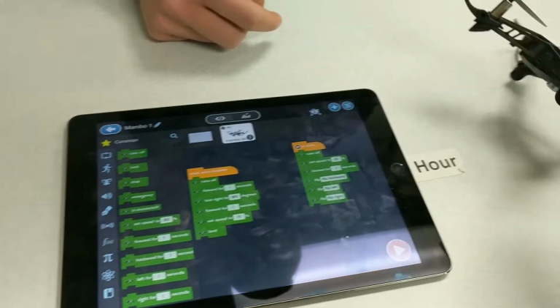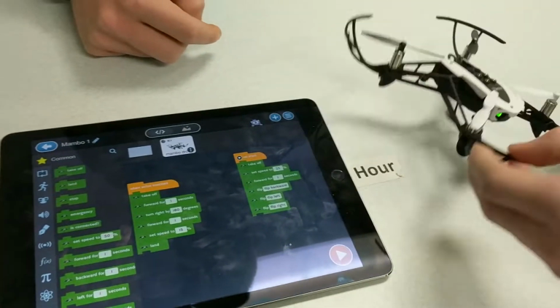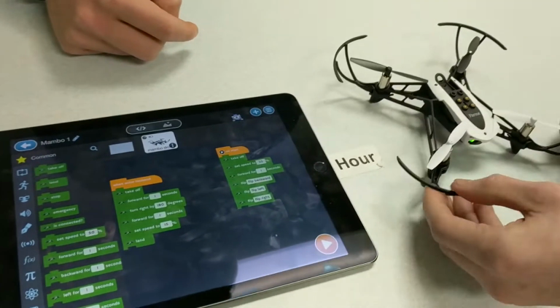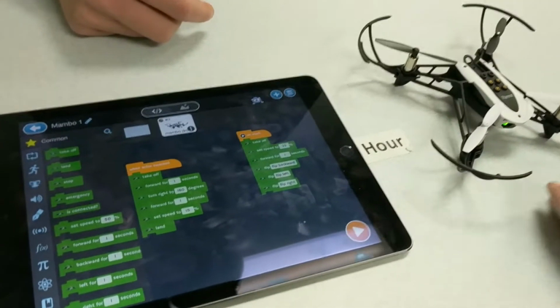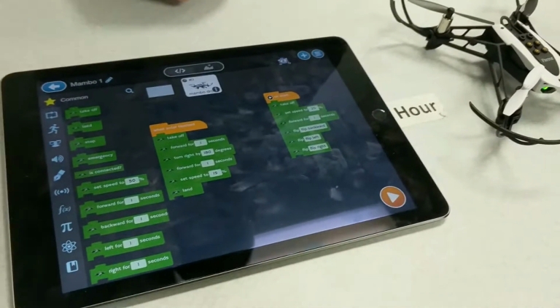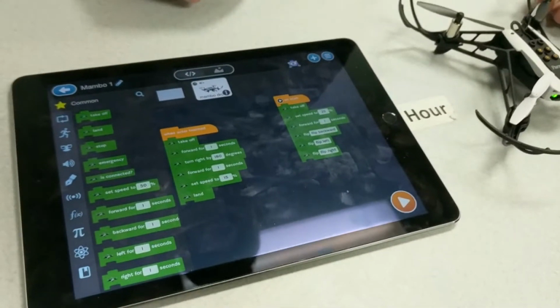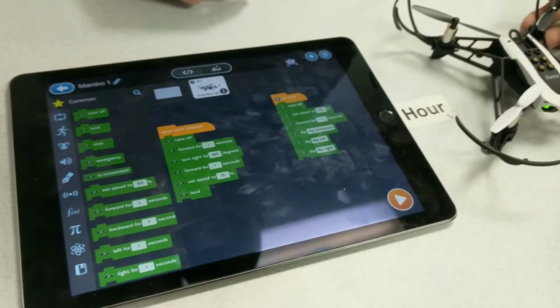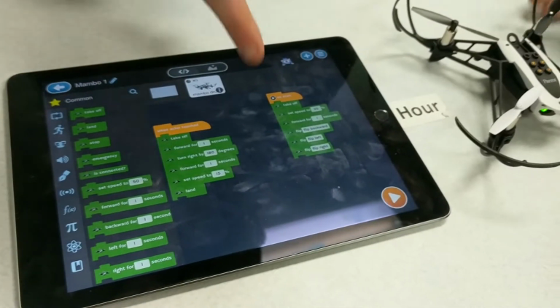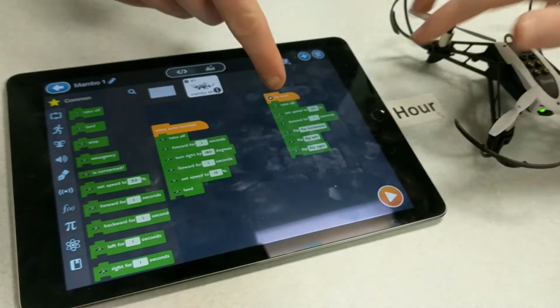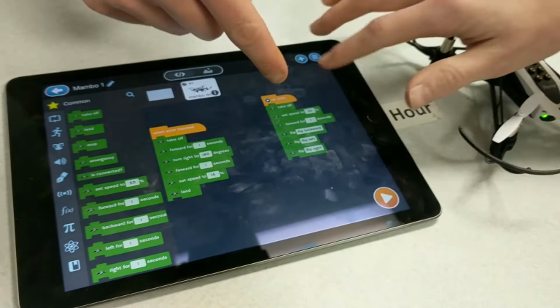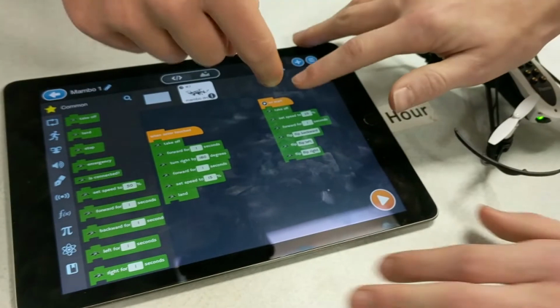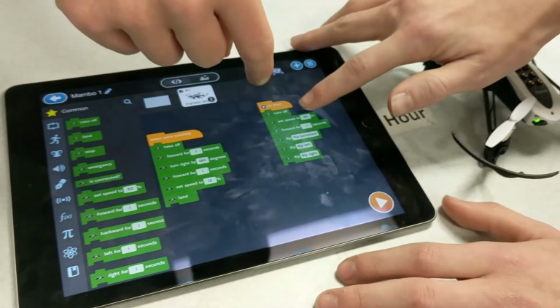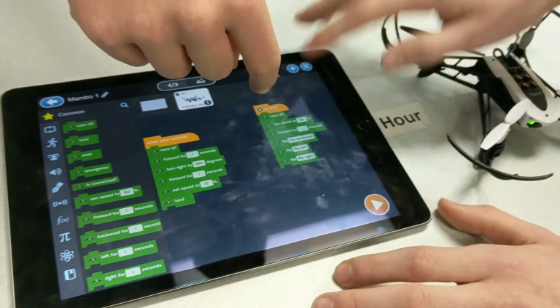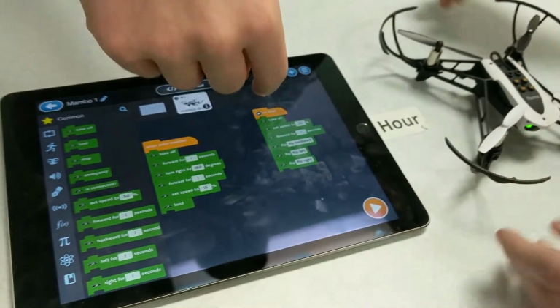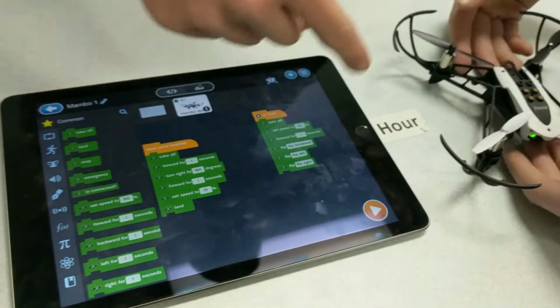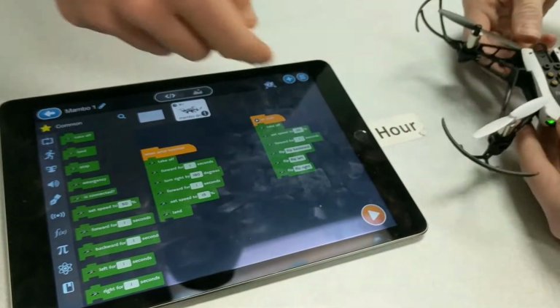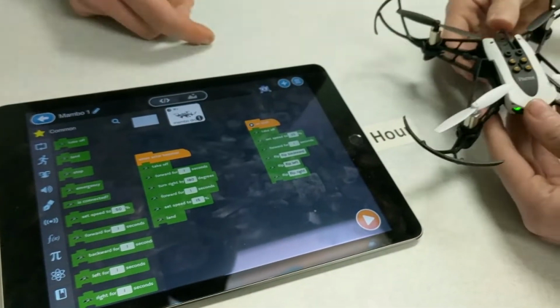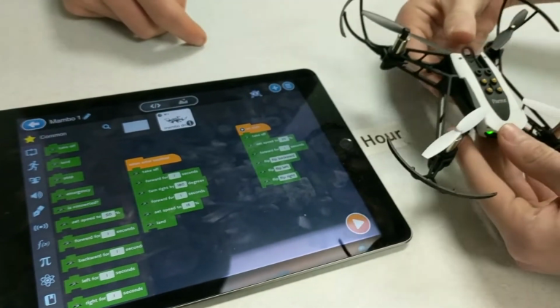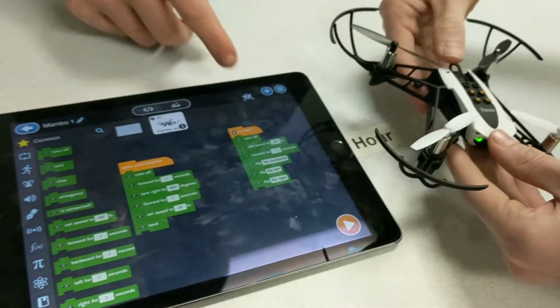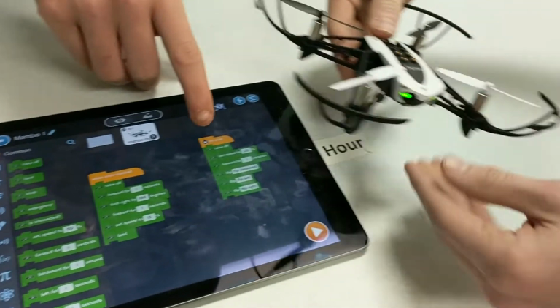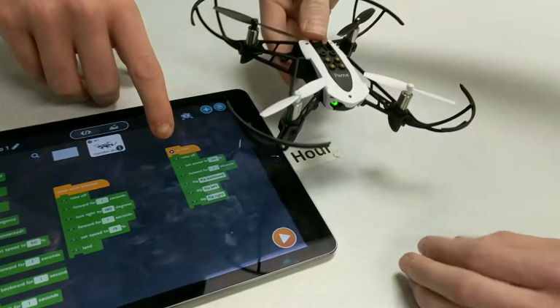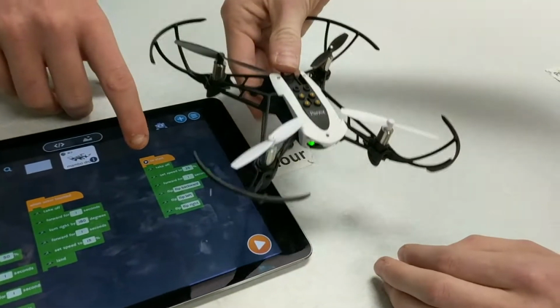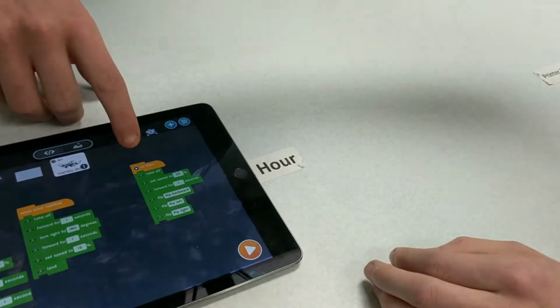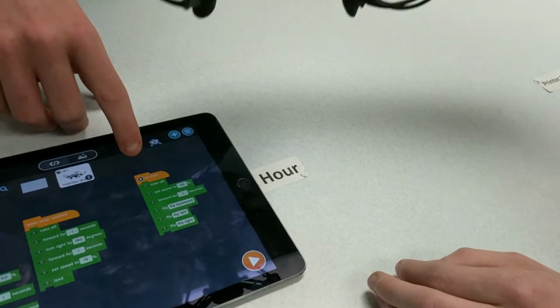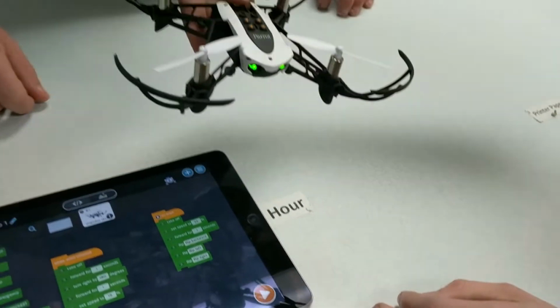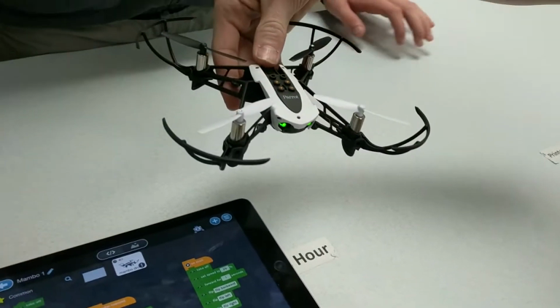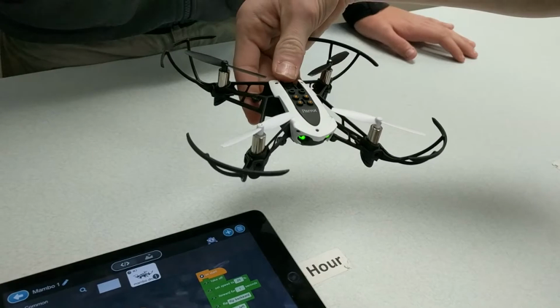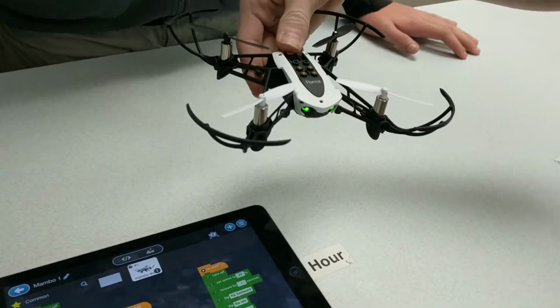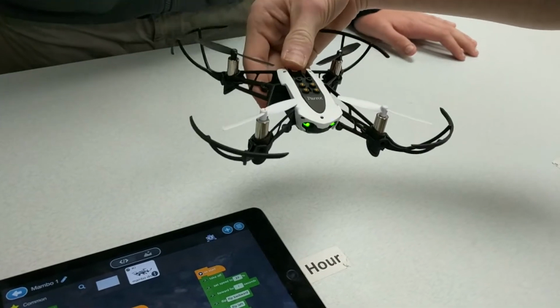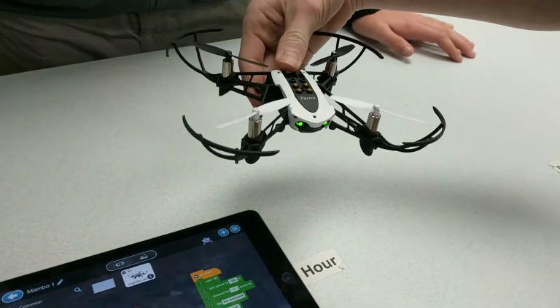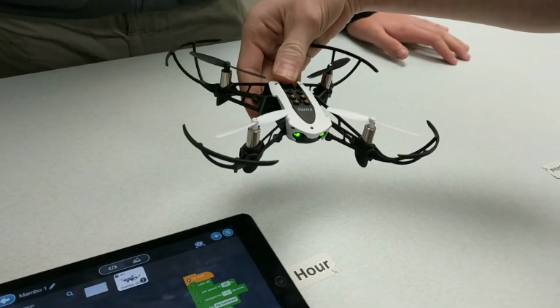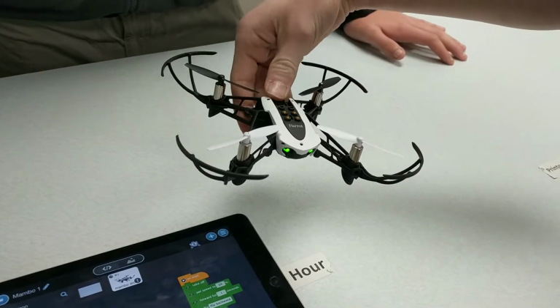So what's this? What am I looking at here? This right here is telling me what to do. That tells it to go up and take off. It sets its speed for a certain moment.